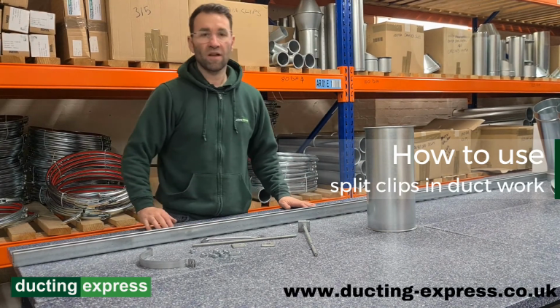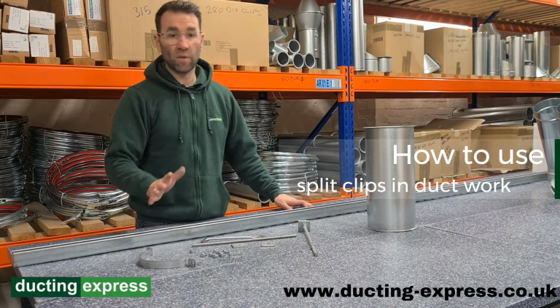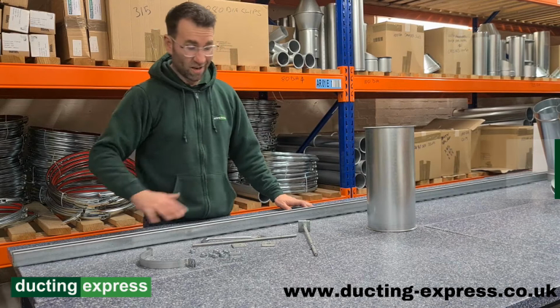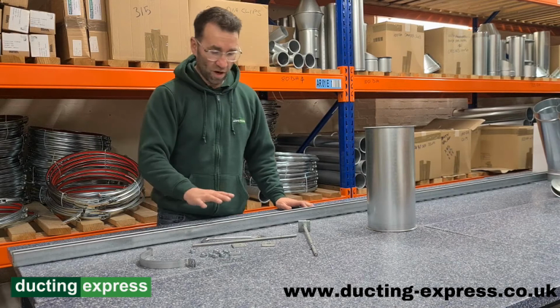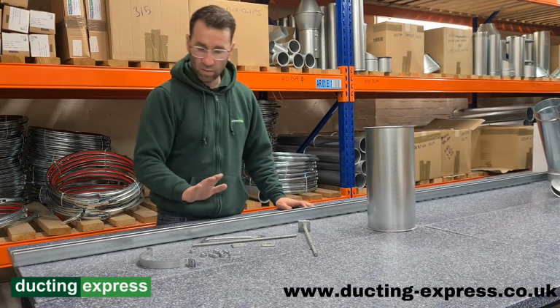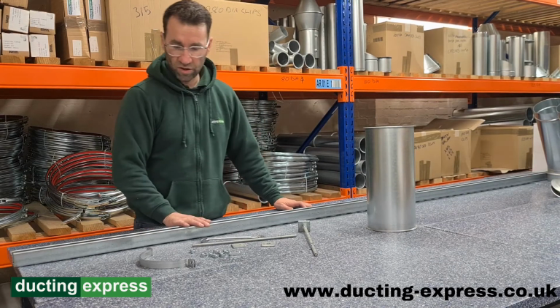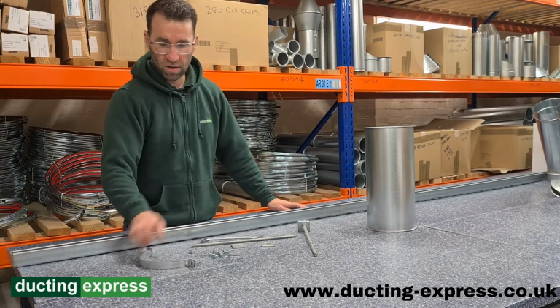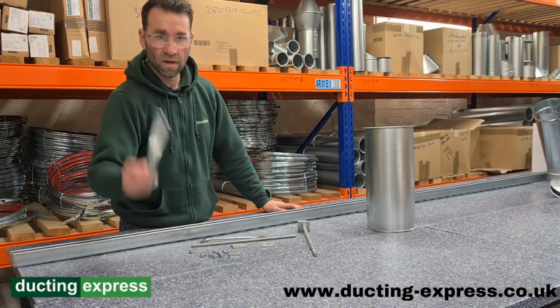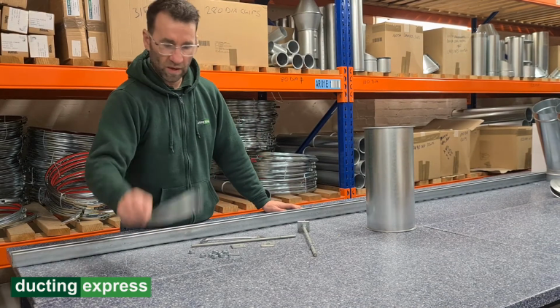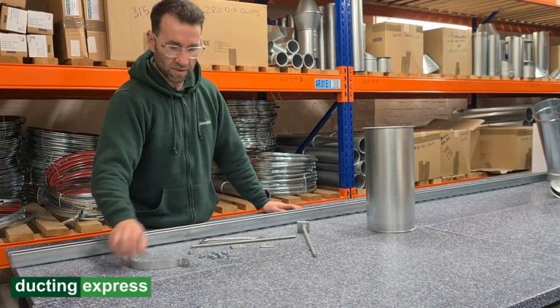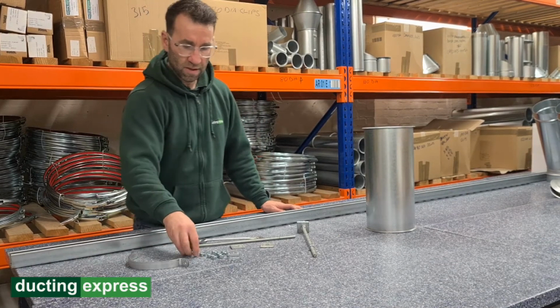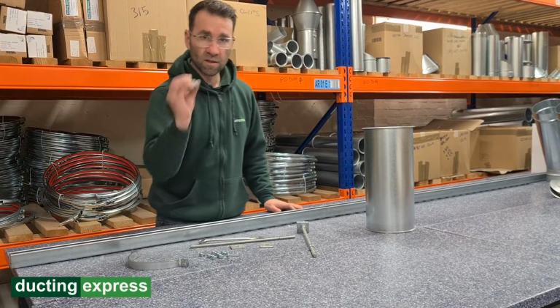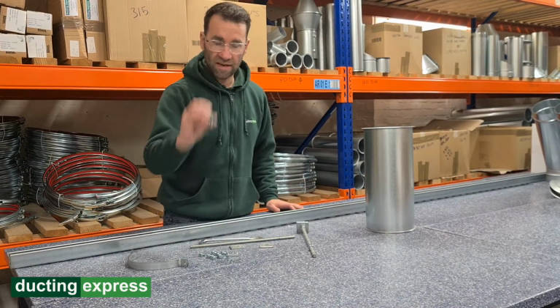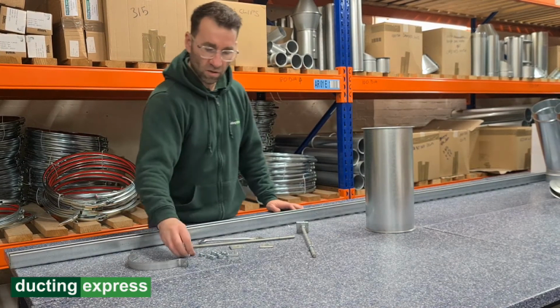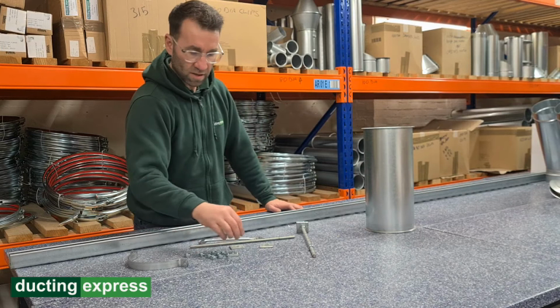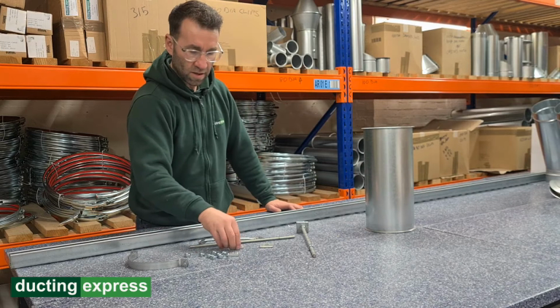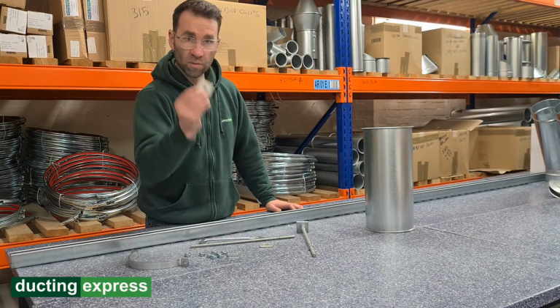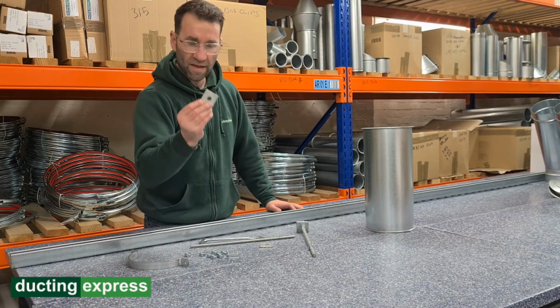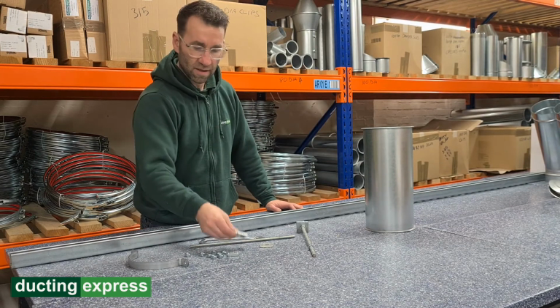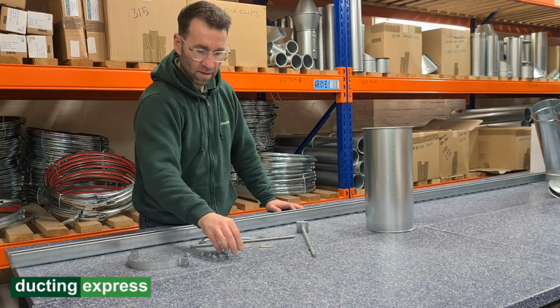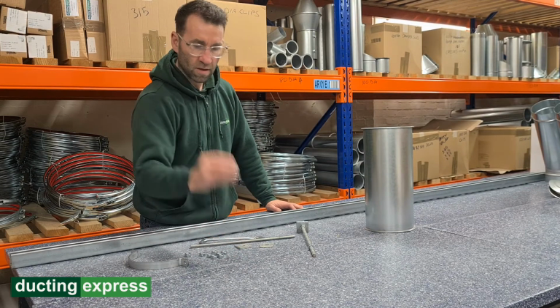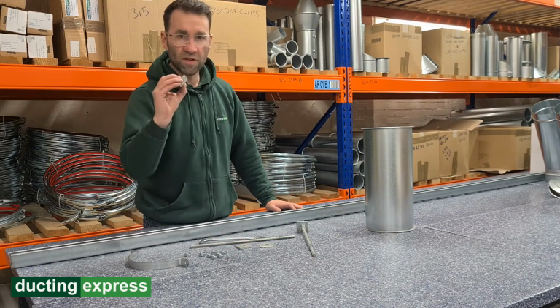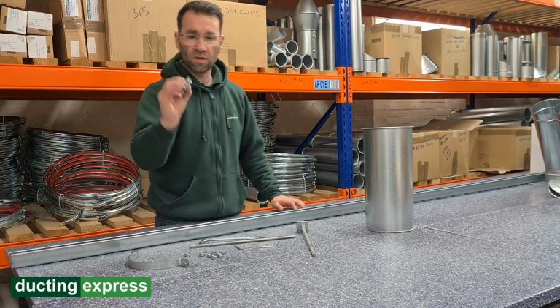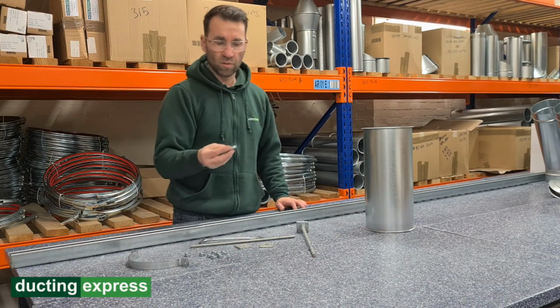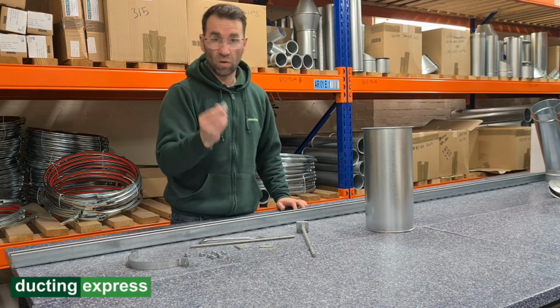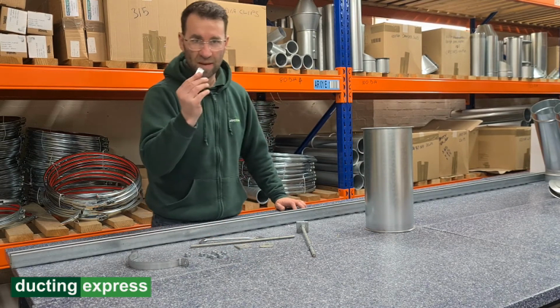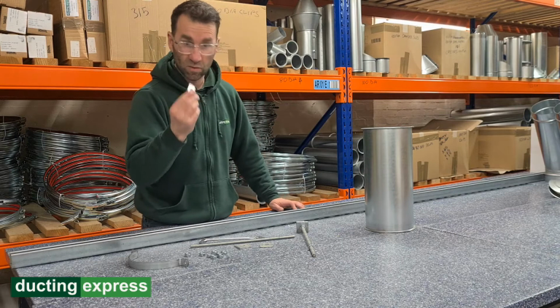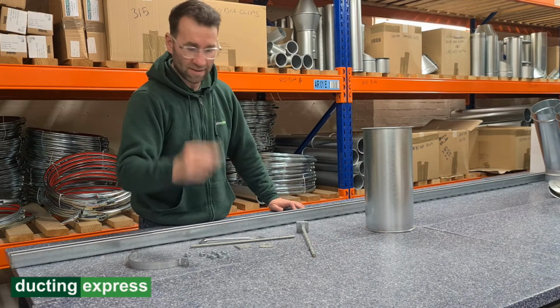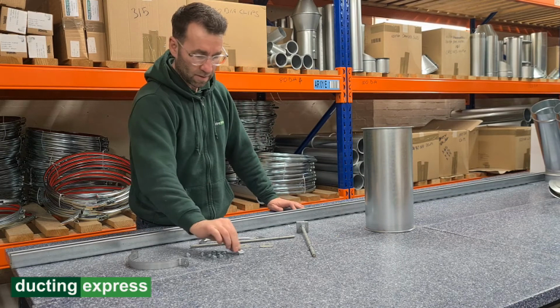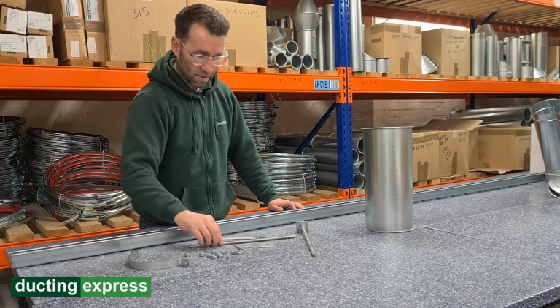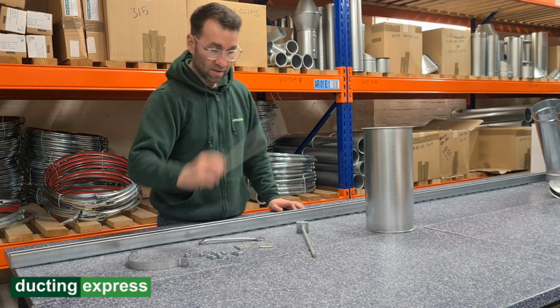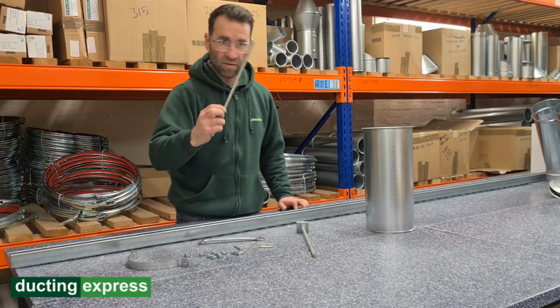Firstly we're going to need a few items. We've got some unistrut, split clips, some M10 nuts, some top plates, some channel nuts — sometimes called zebs or zebedies — and some M10 rod.